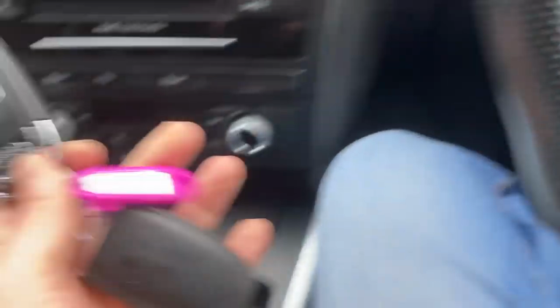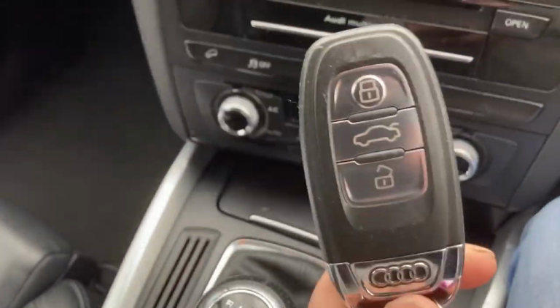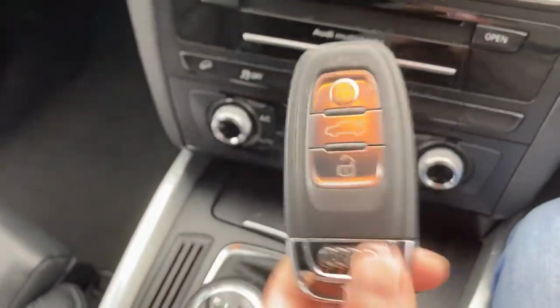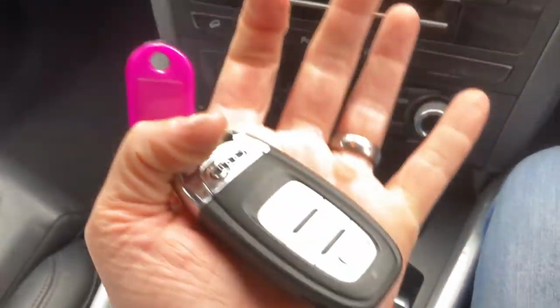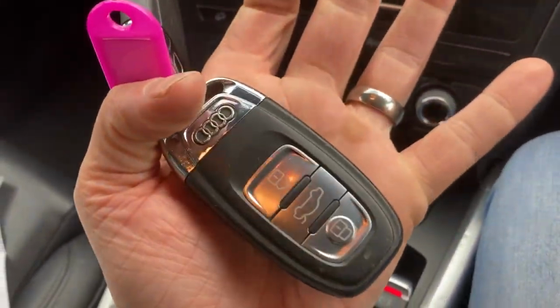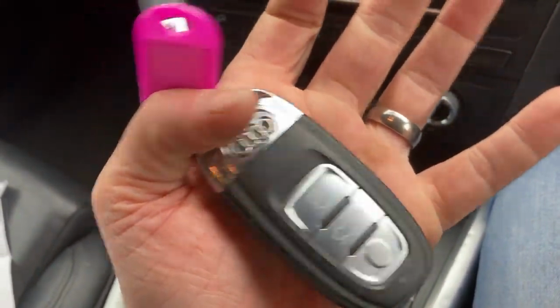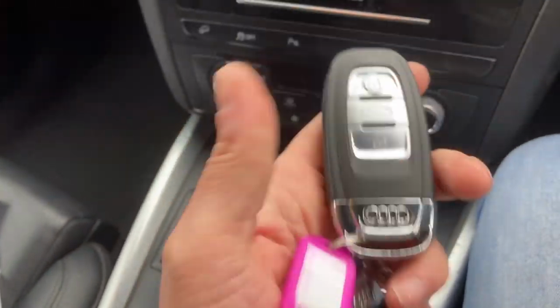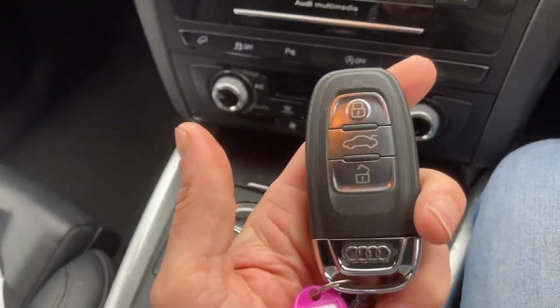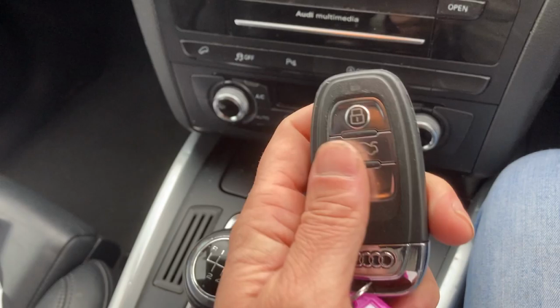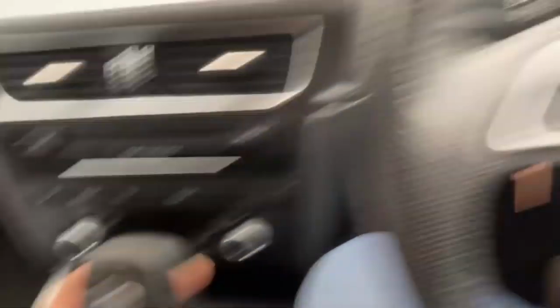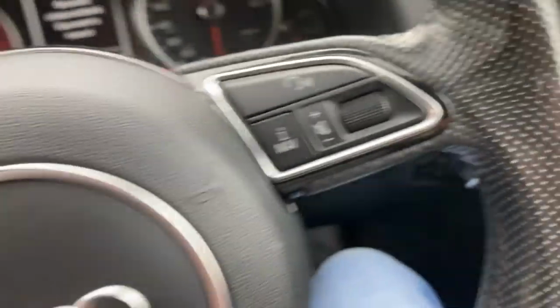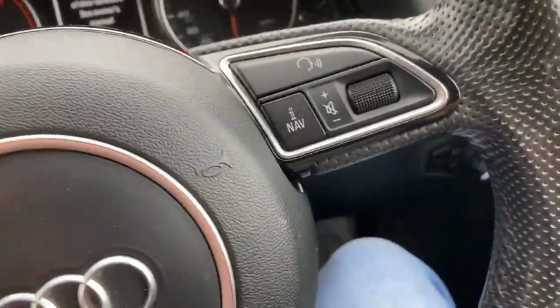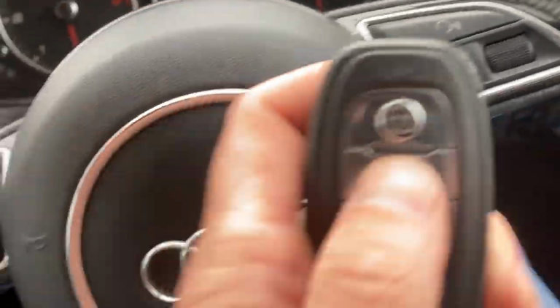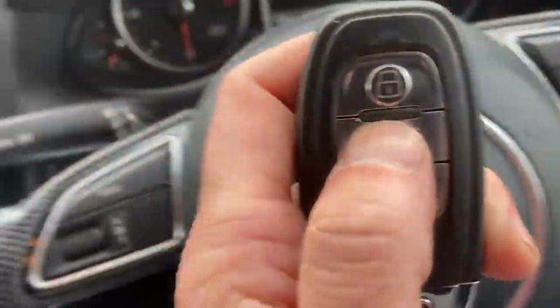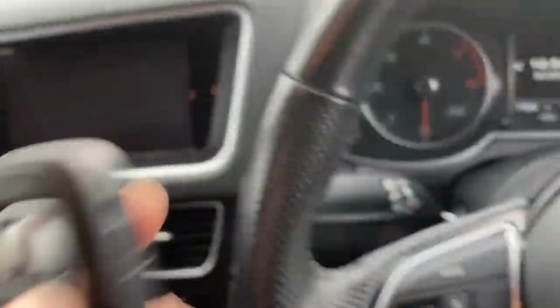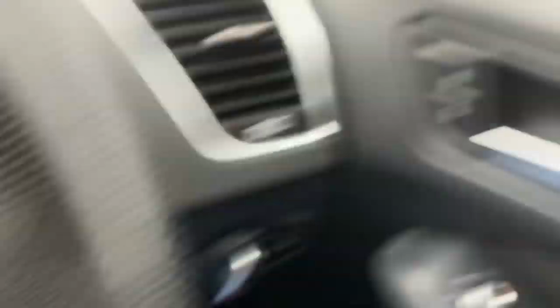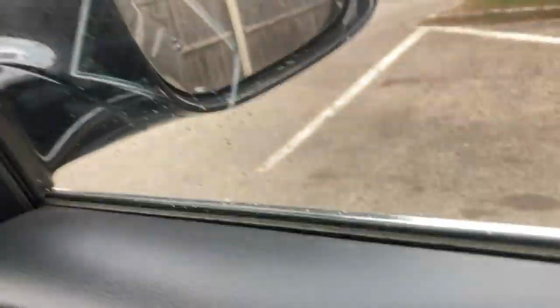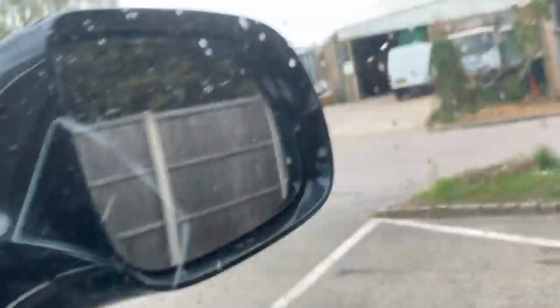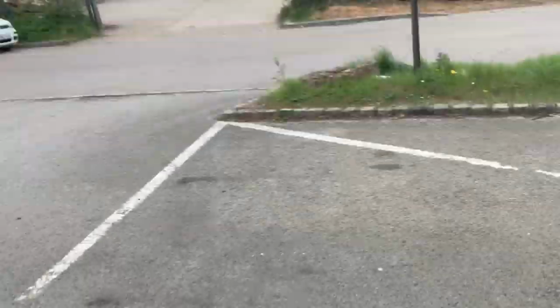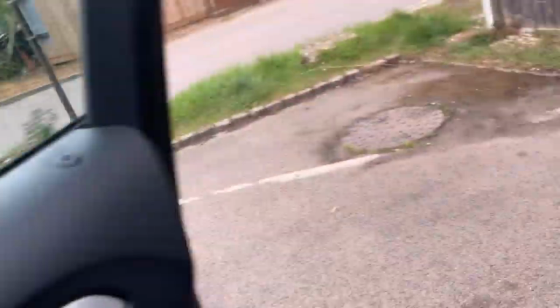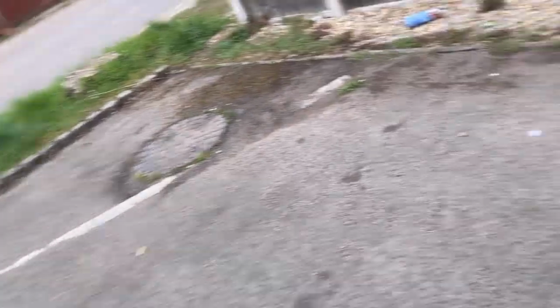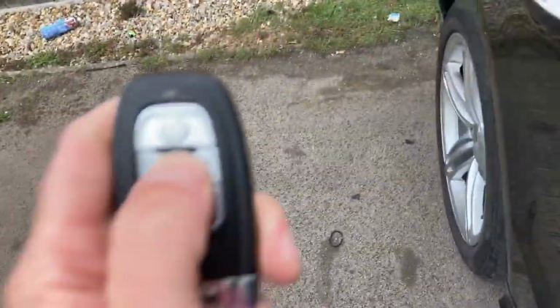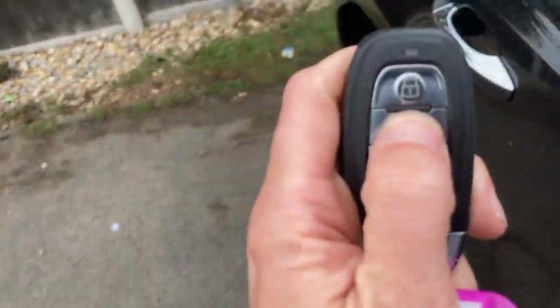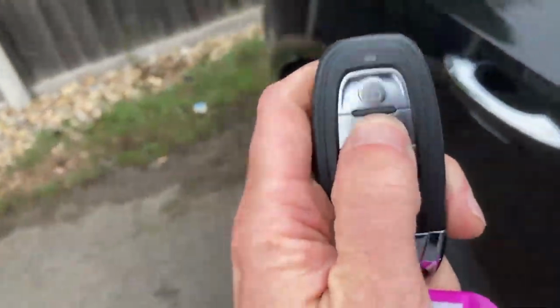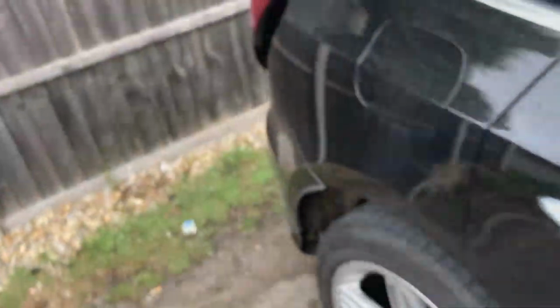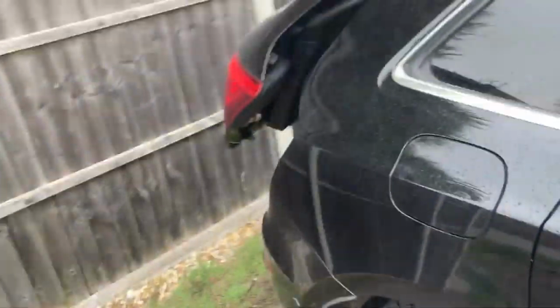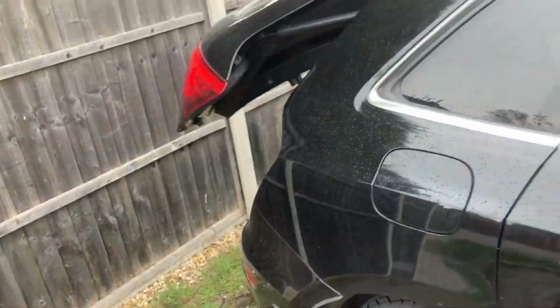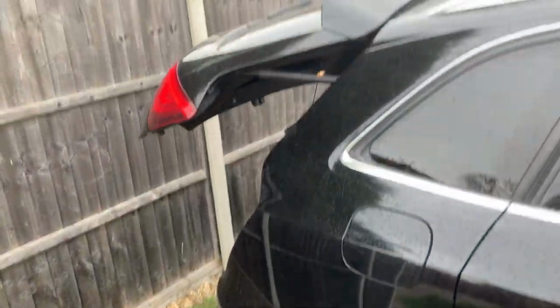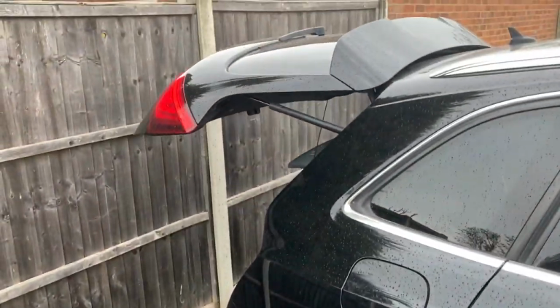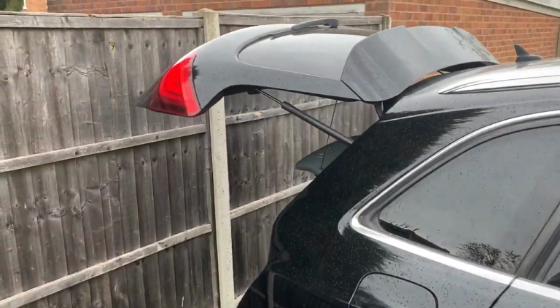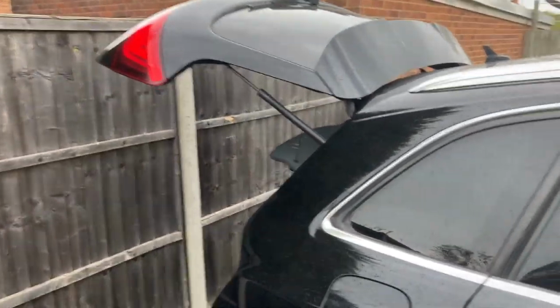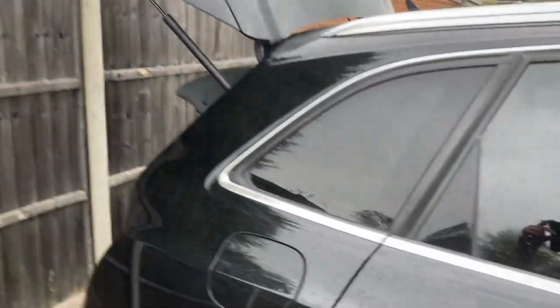Two keys, both in full working order. The boot is electric — if you hold the middle button it will open, which is quite handy when you've got kids and your hands are full.